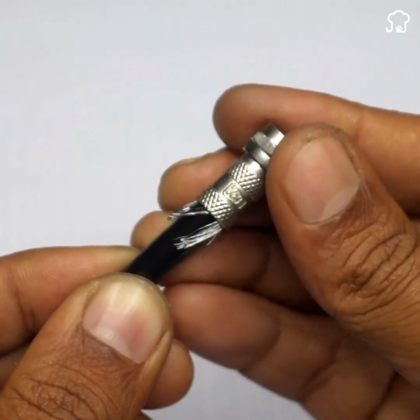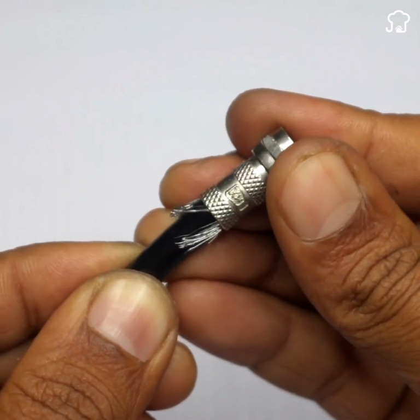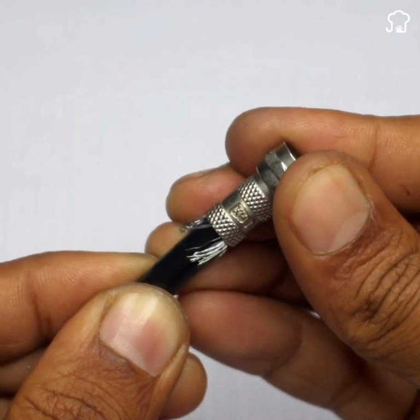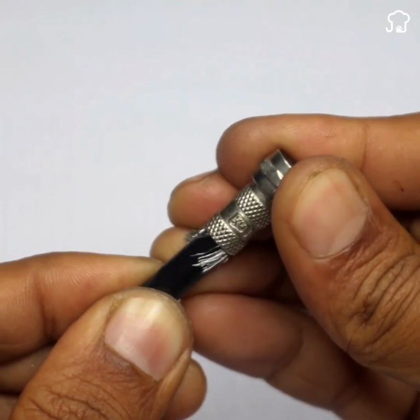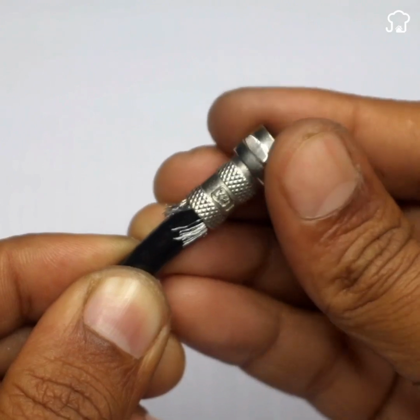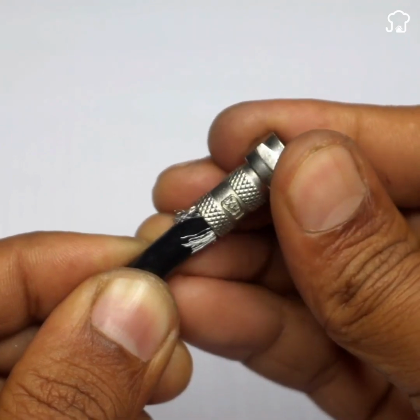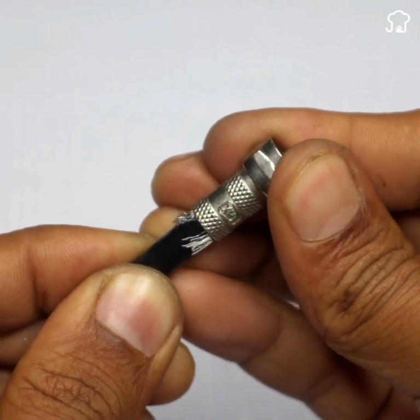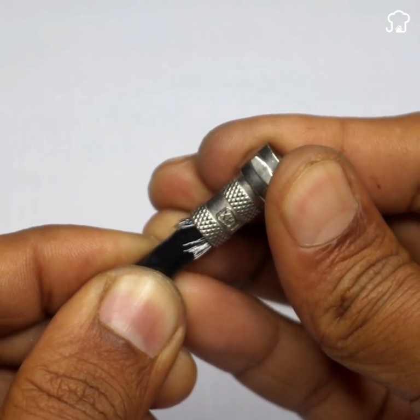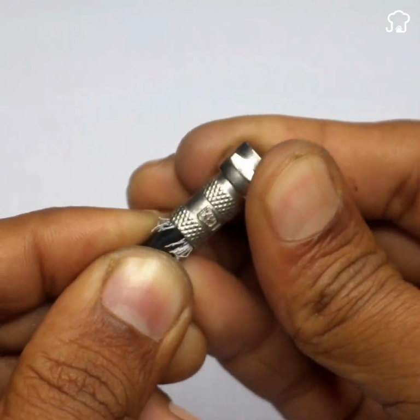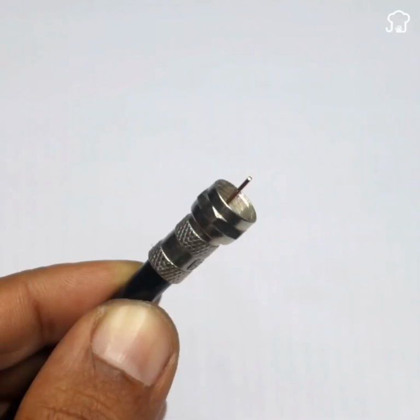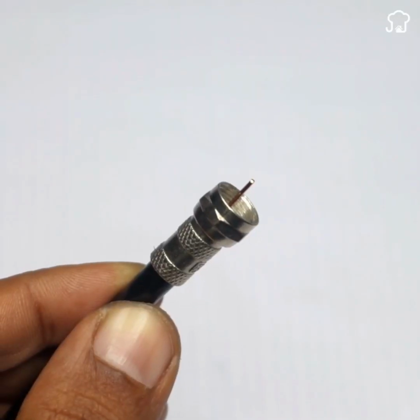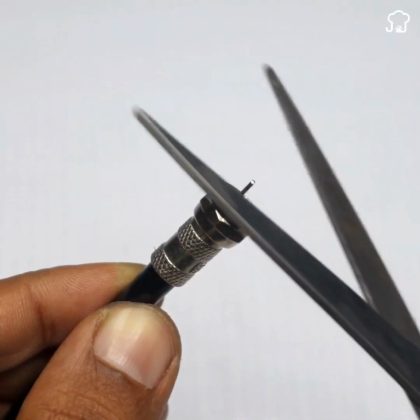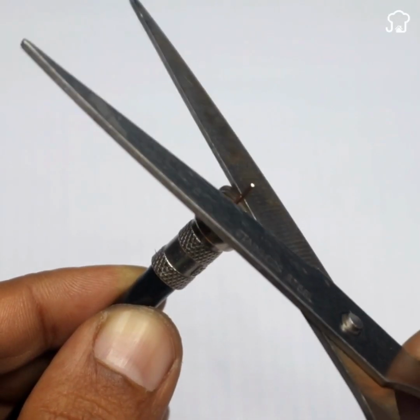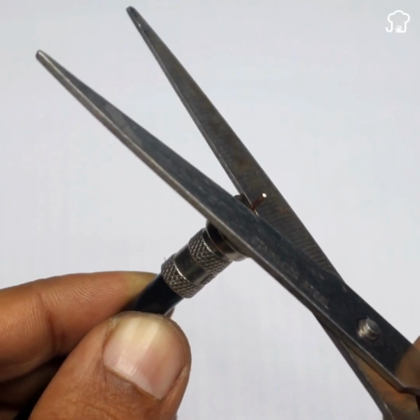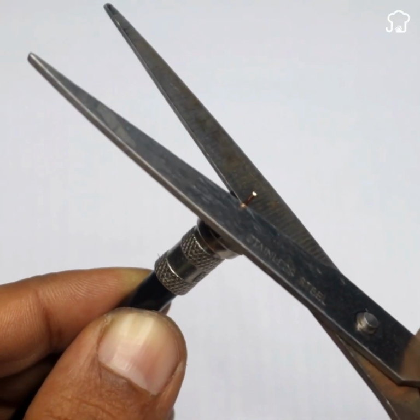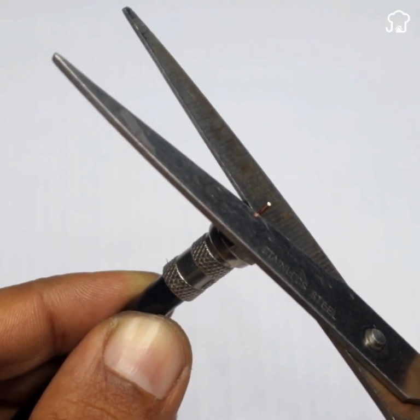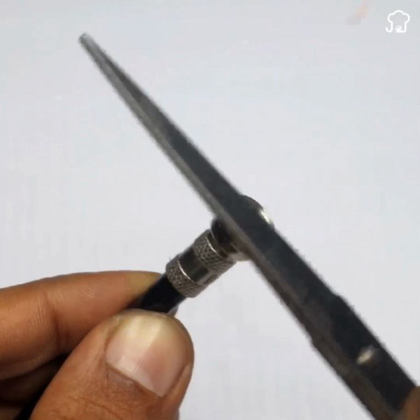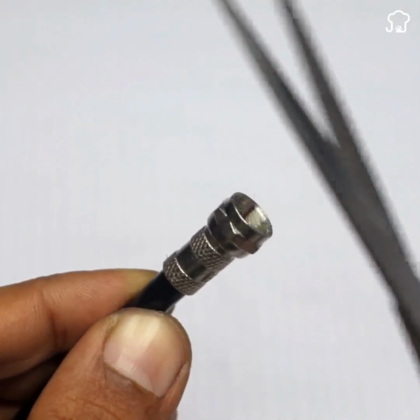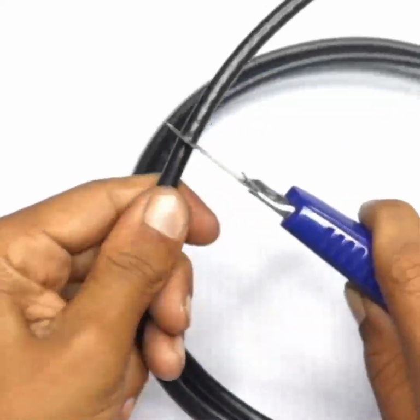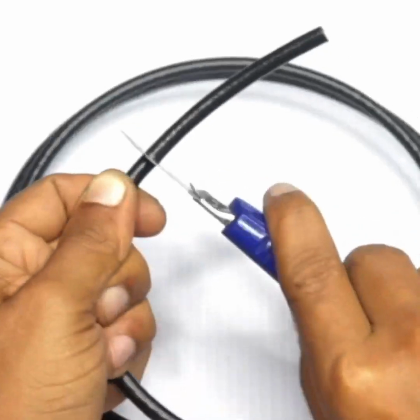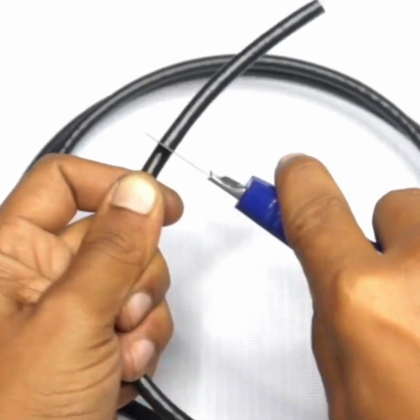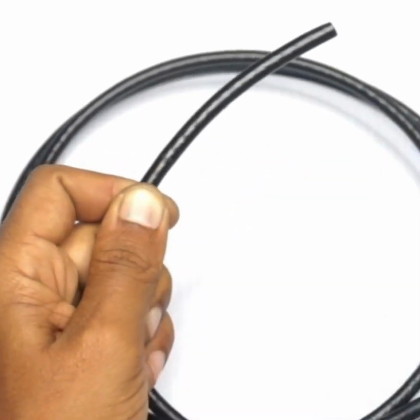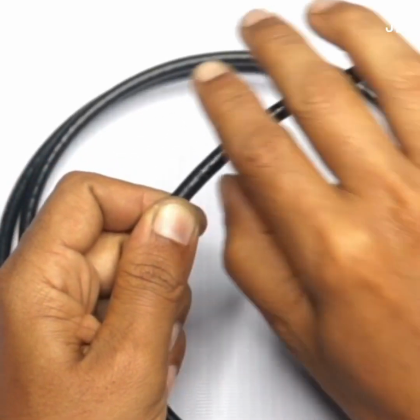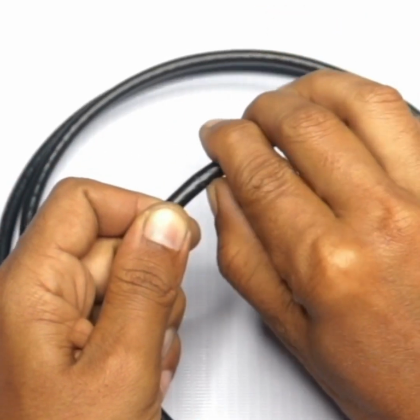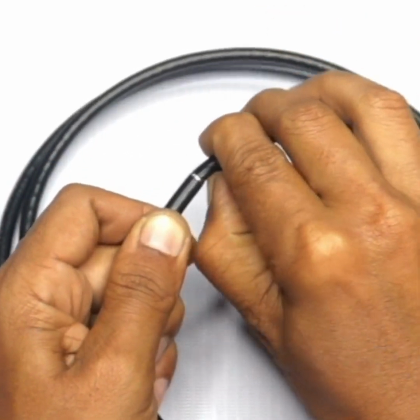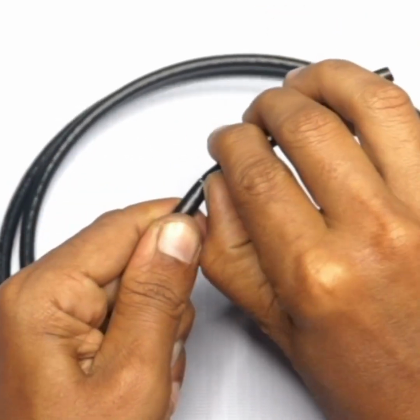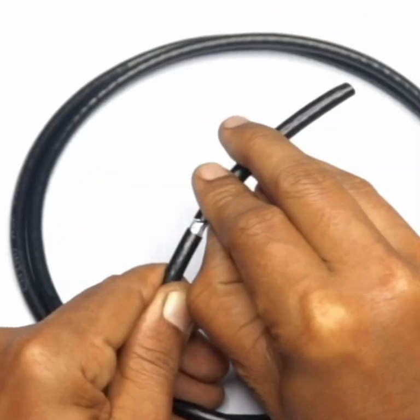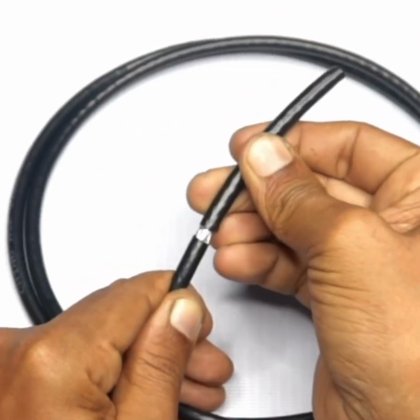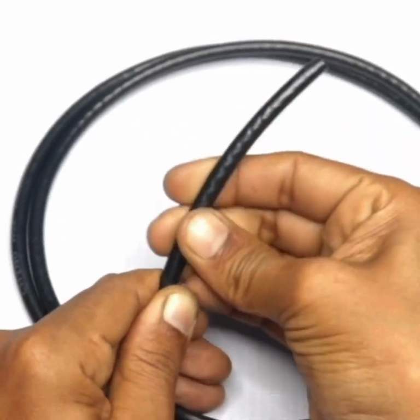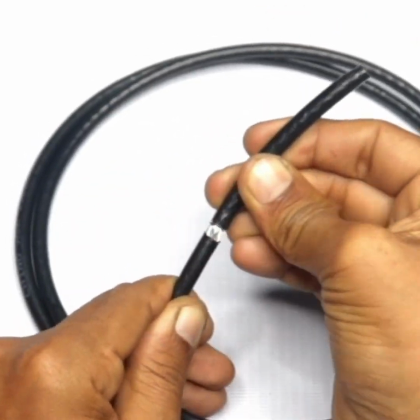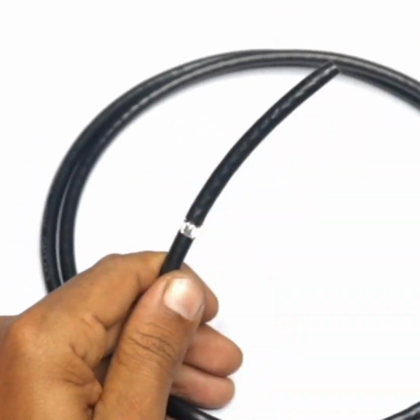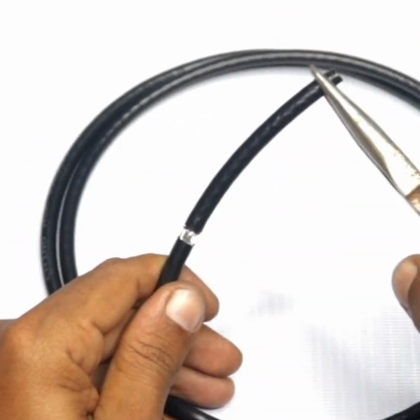Once this is done, we'll attach a terminal like this one to the end of the cable. Then, we'll take the other end of the cable and mark the cut at an approximate distance so that it comes off more easily.